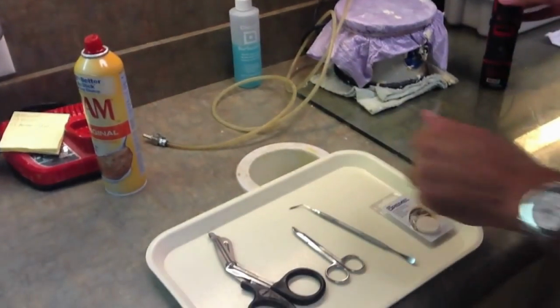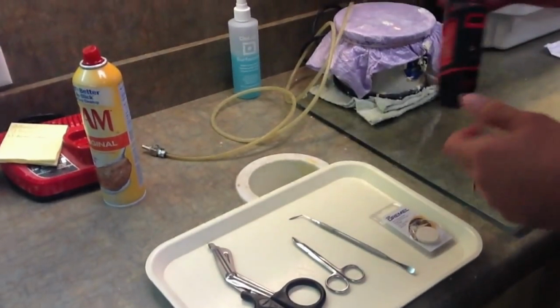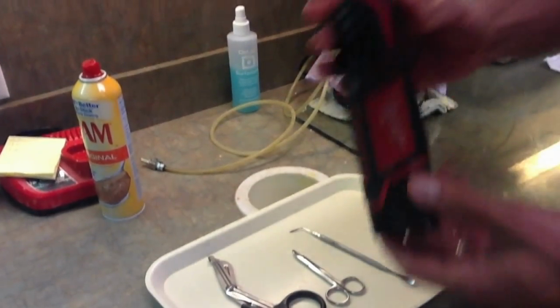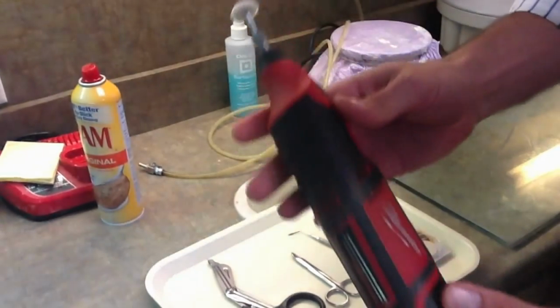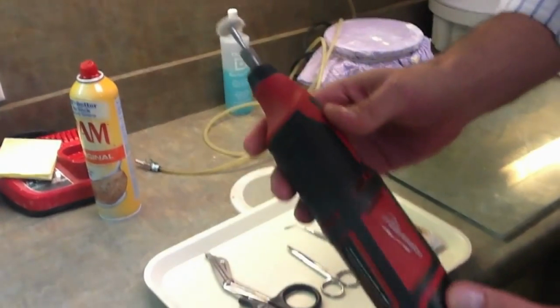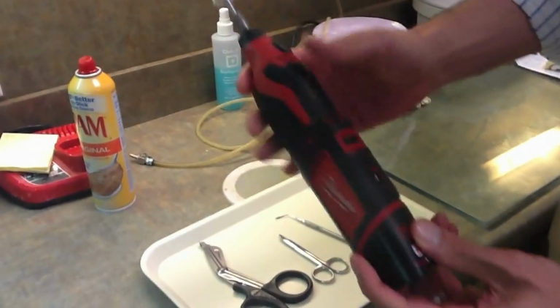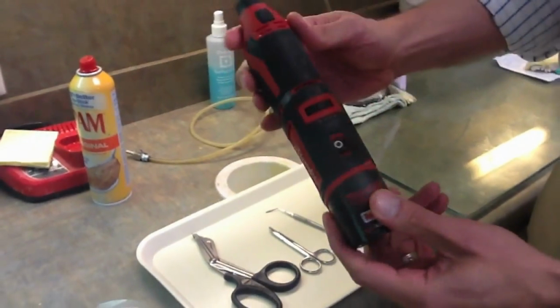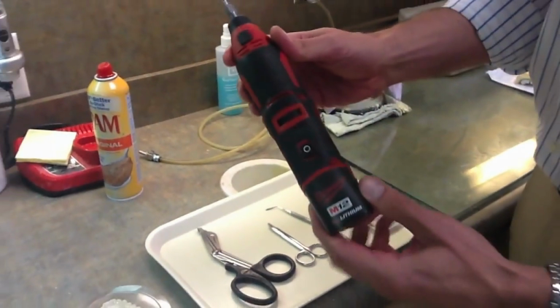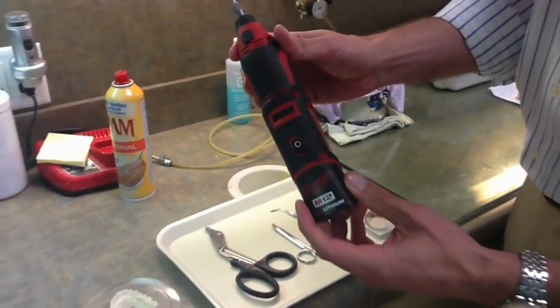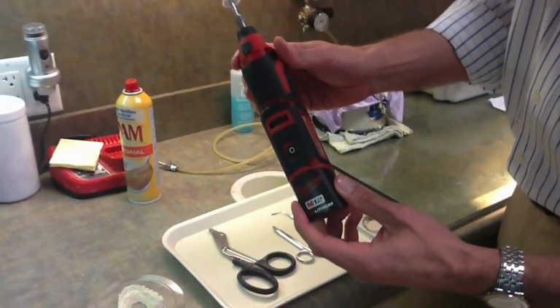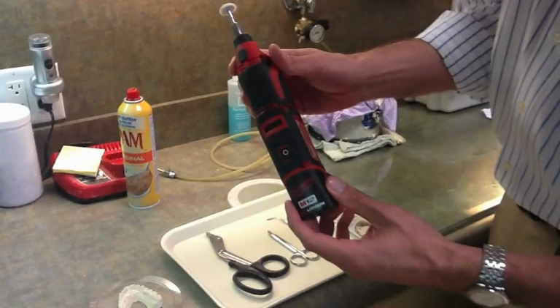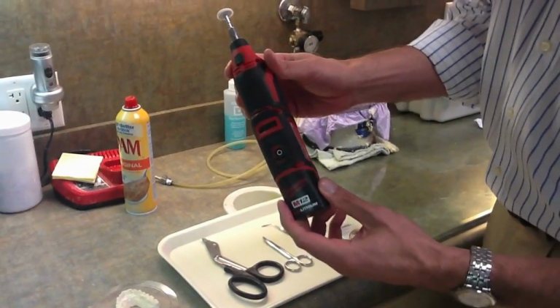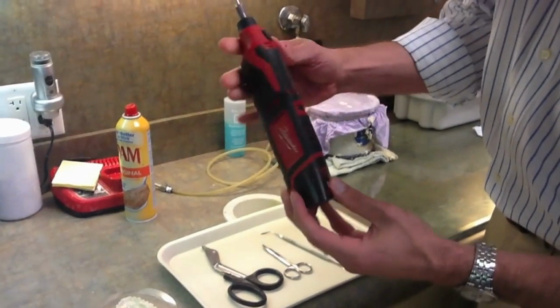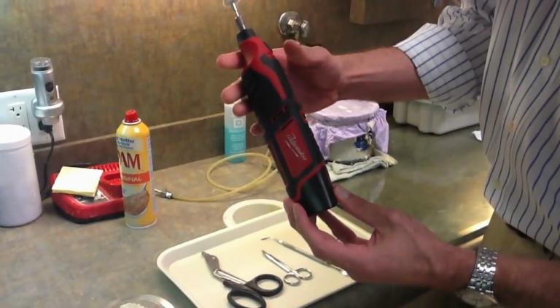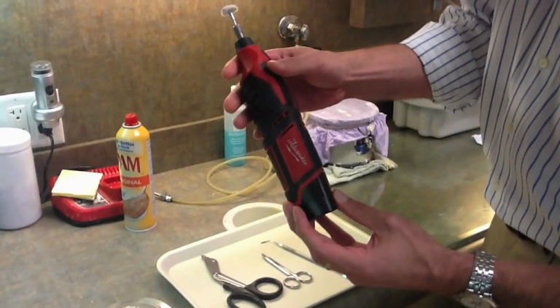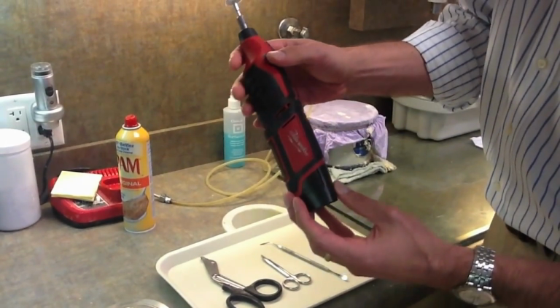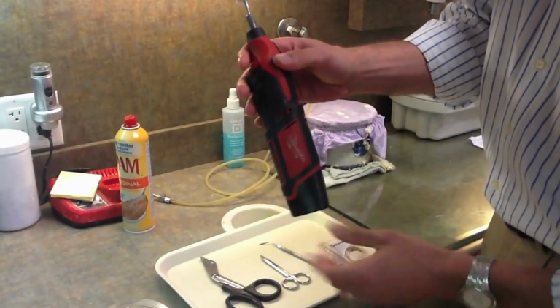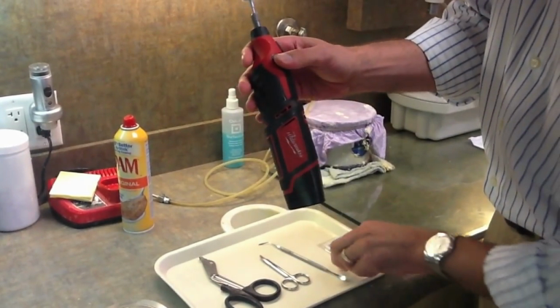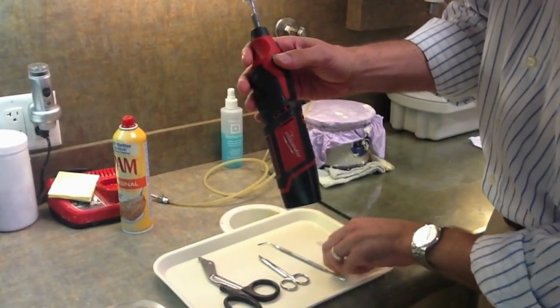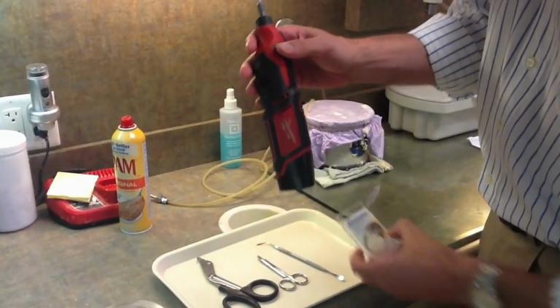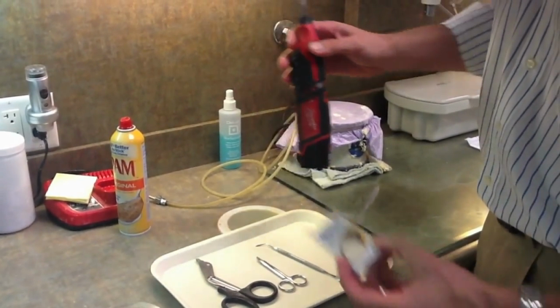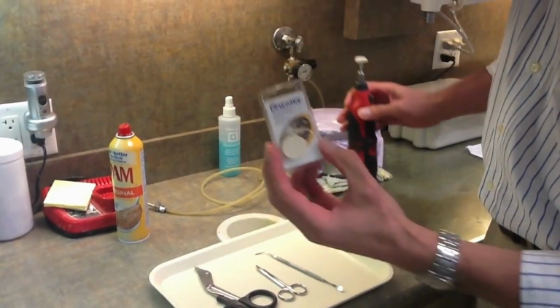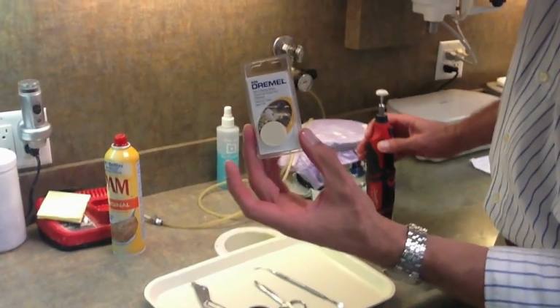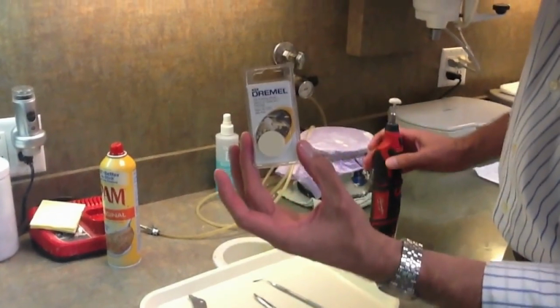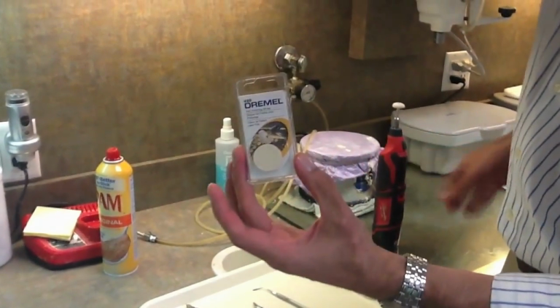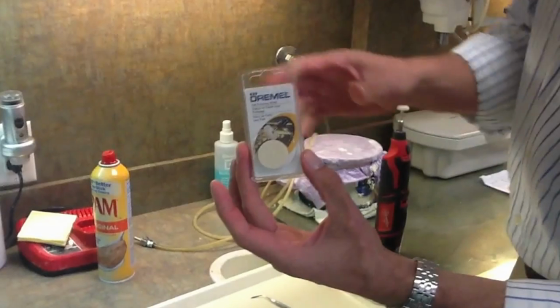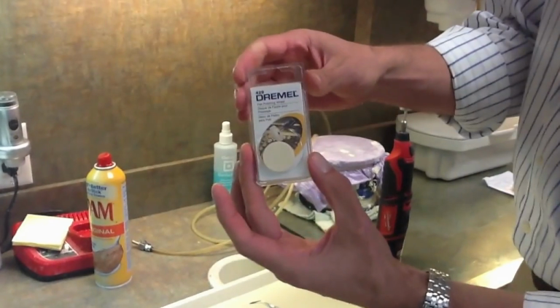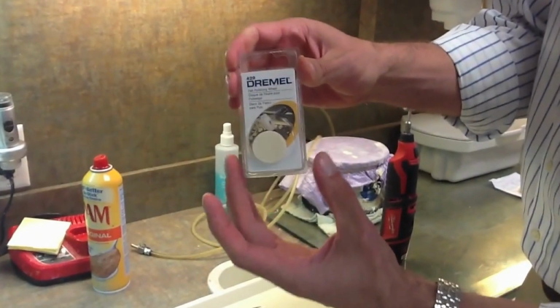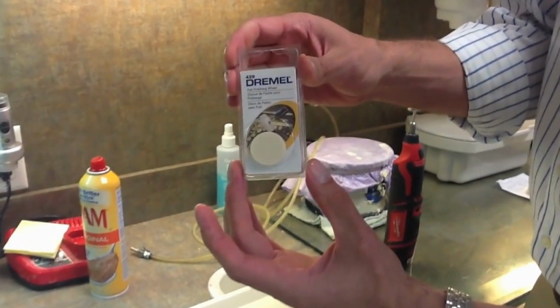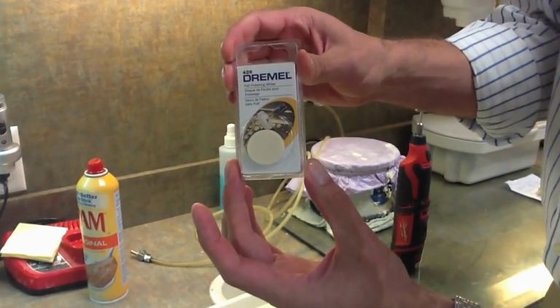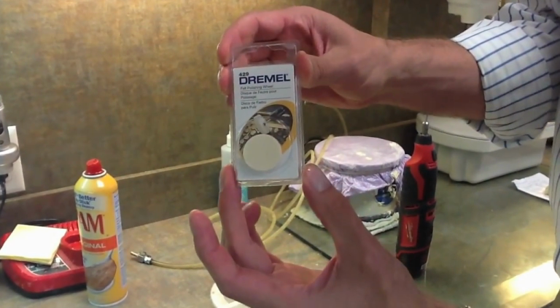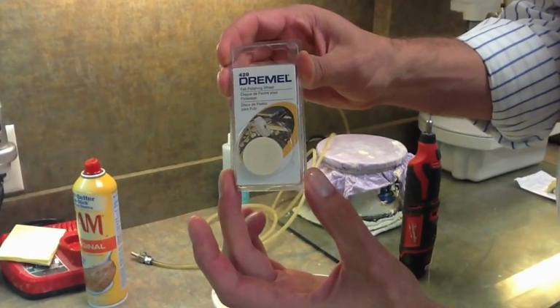Then finally we come through with the polishing. This is just a hand Dremel tool purchased at Home Depot, and what we found to work best is this felt wheel that you can purchase on Amazon.